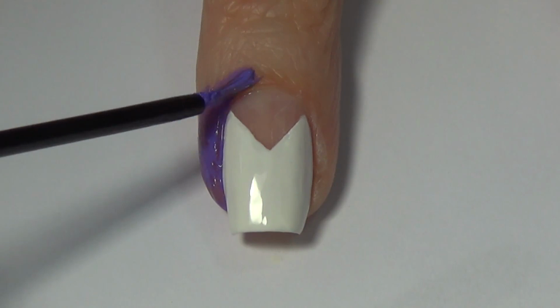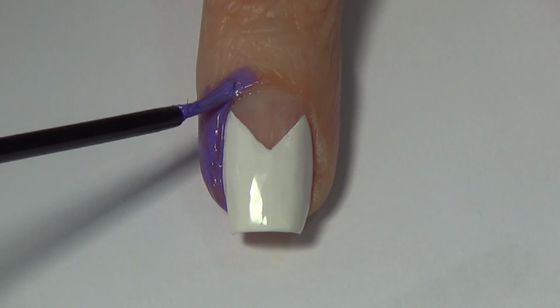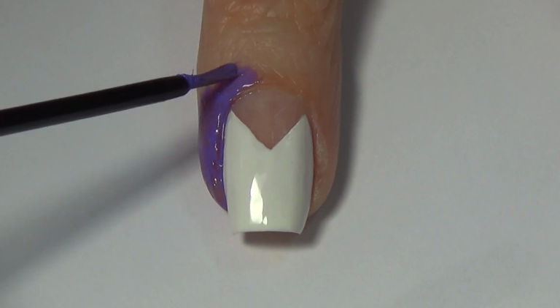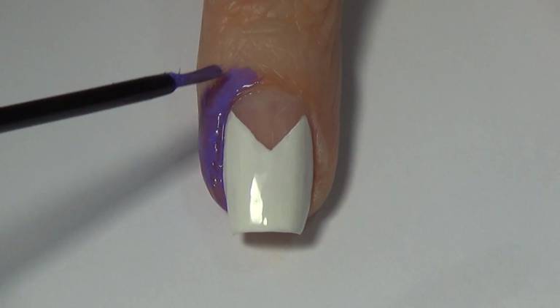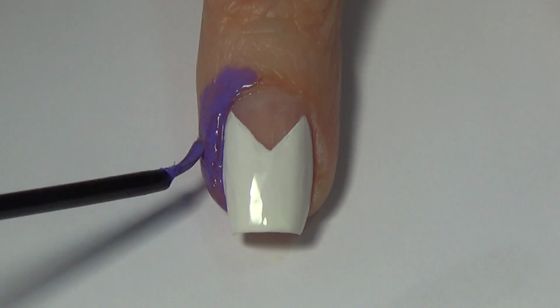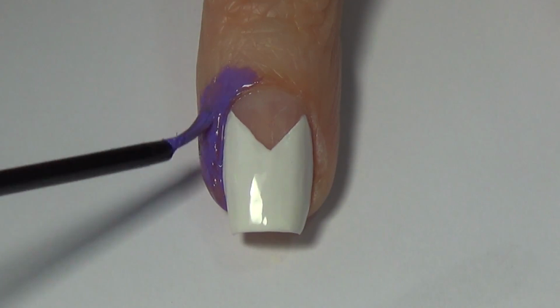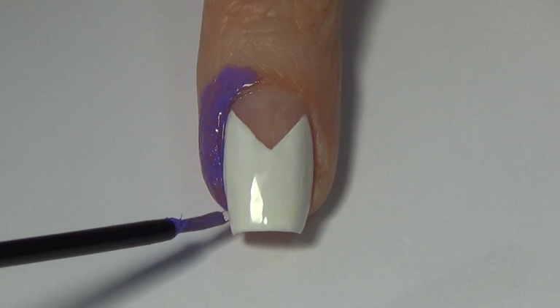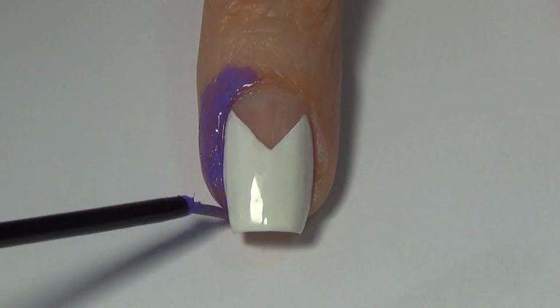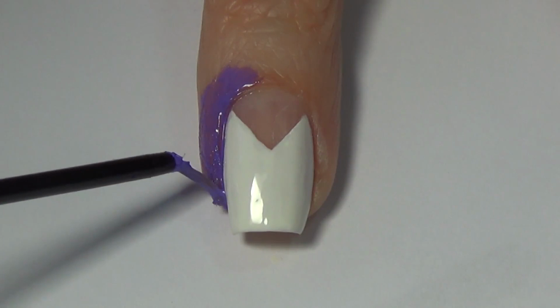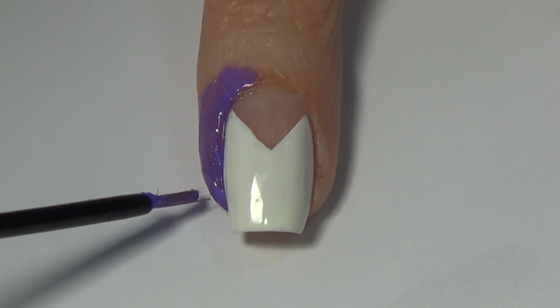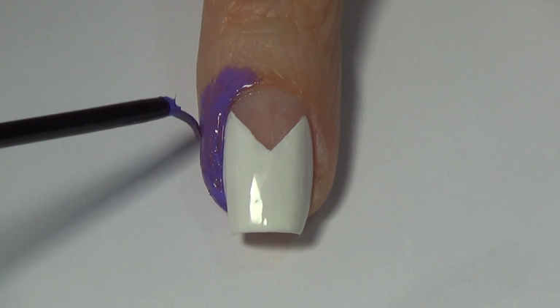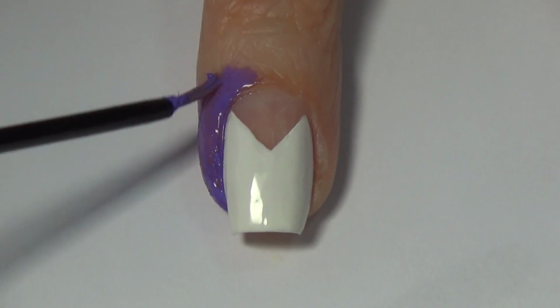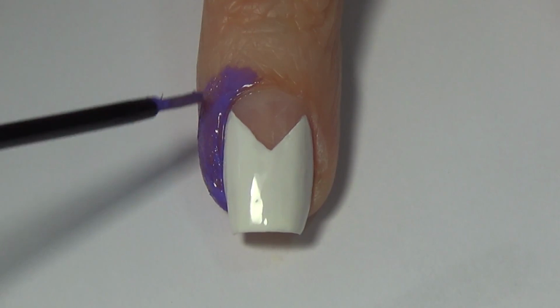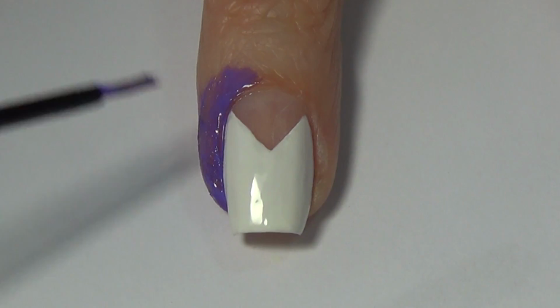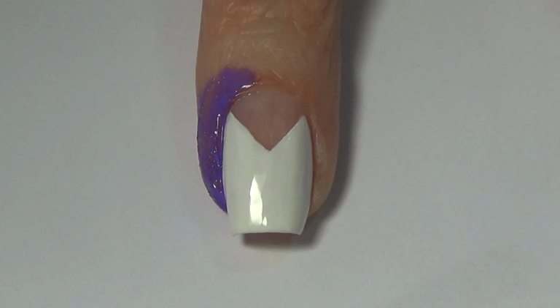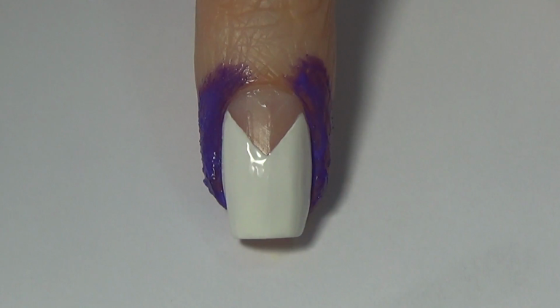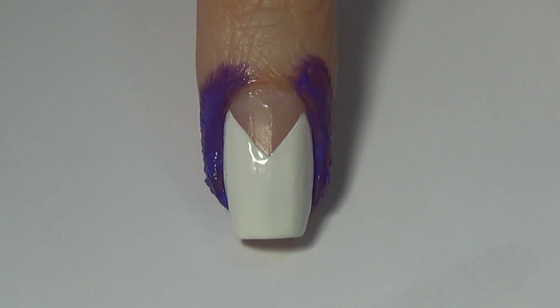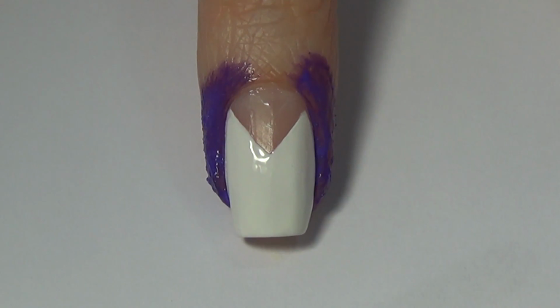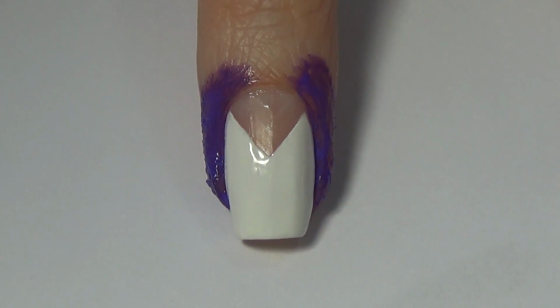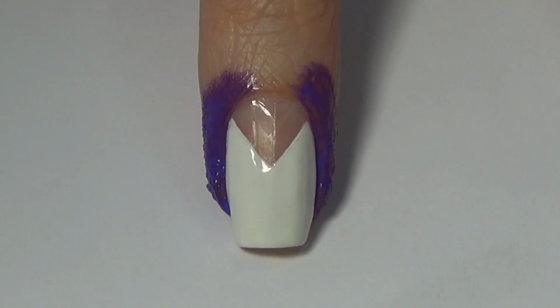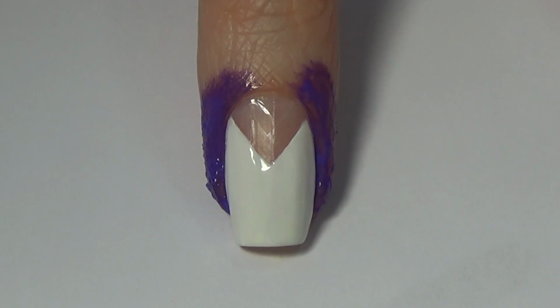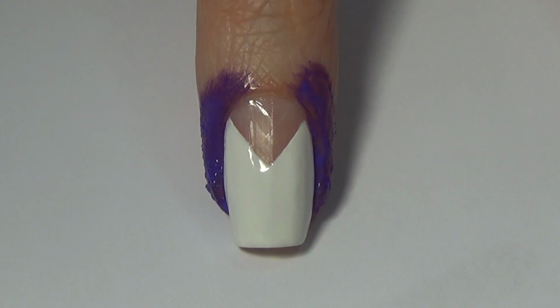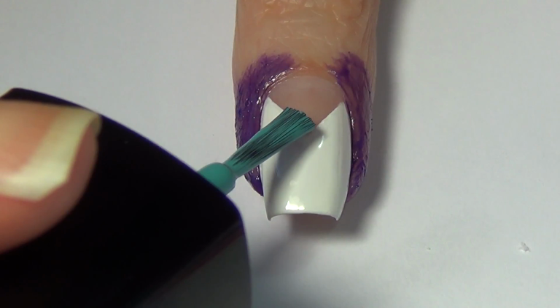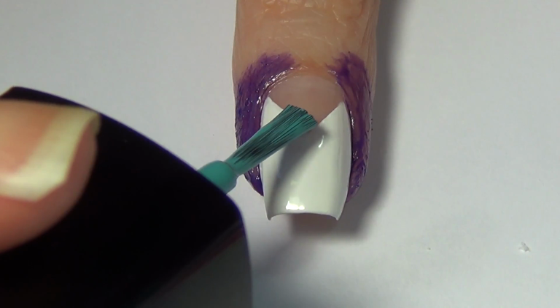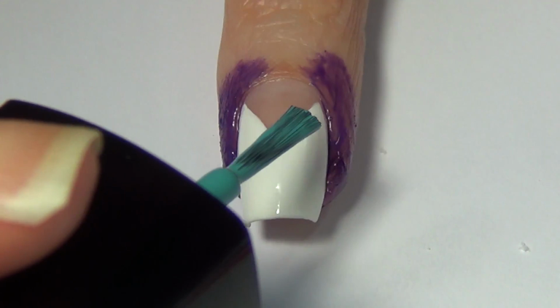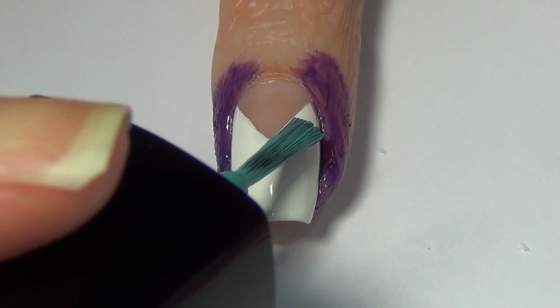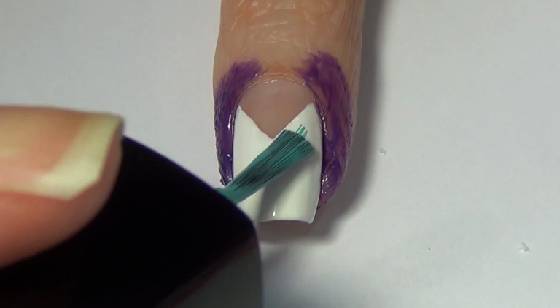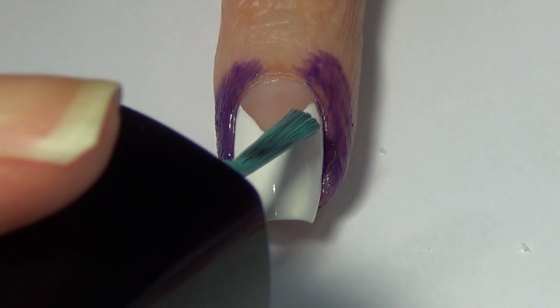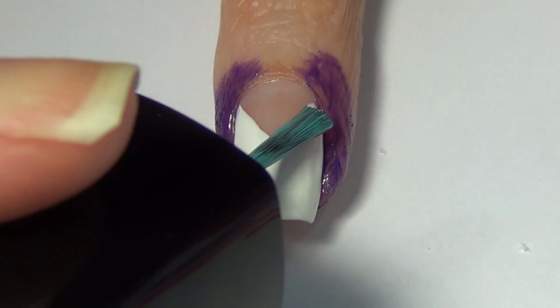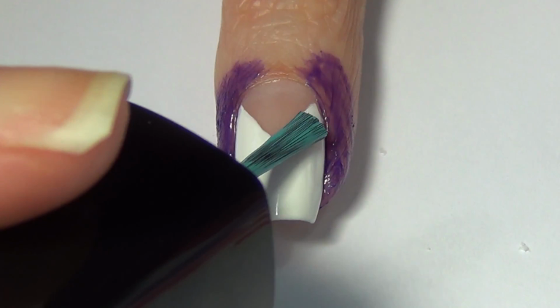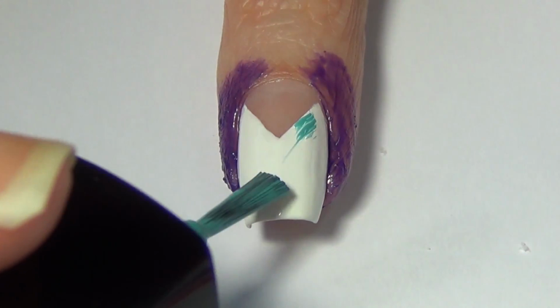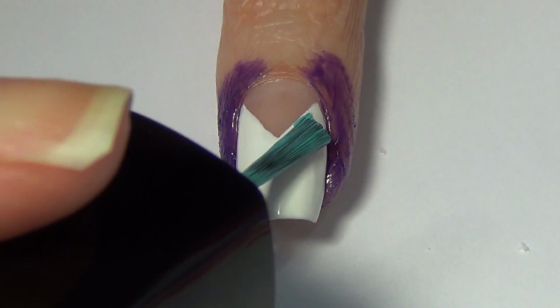You apply the liquid nail tape to your skin and when it dries it turns a darker shade of purple, and then you'll be able to just peel that off. I'll show you that as we move on with this design.